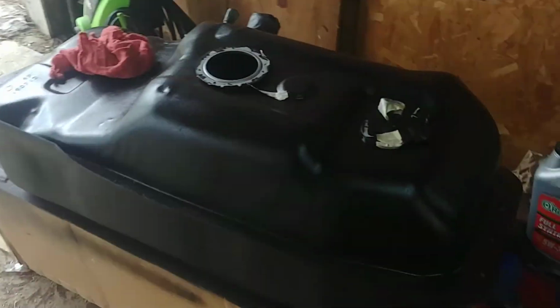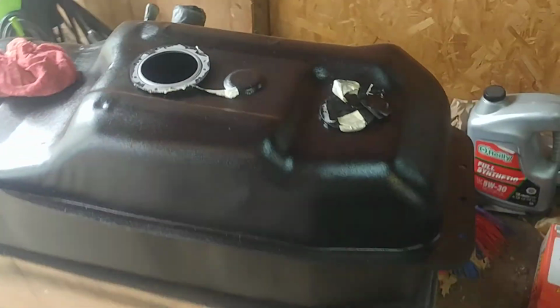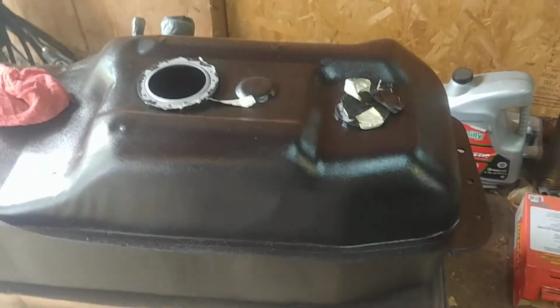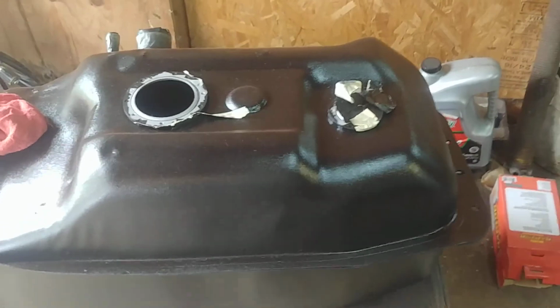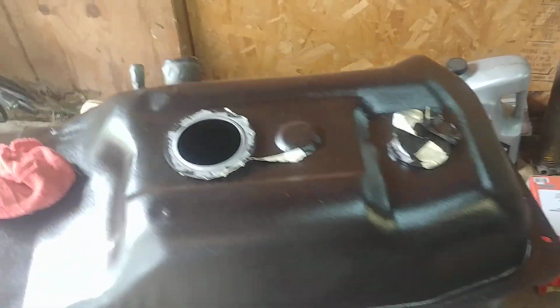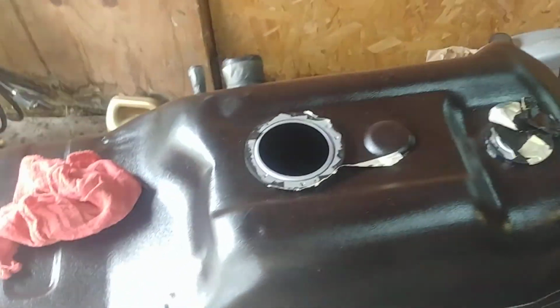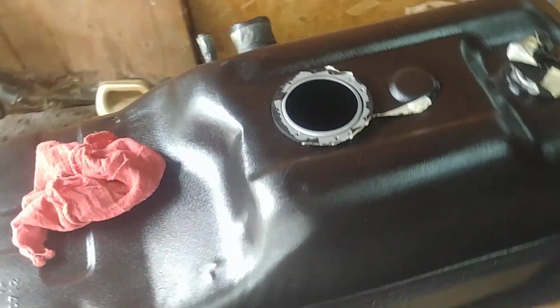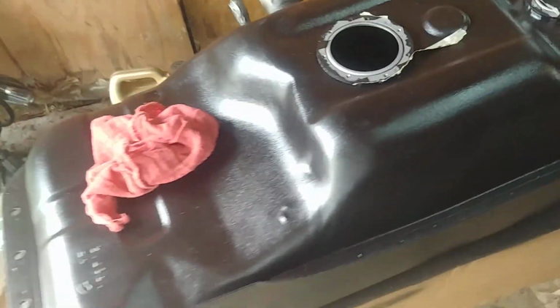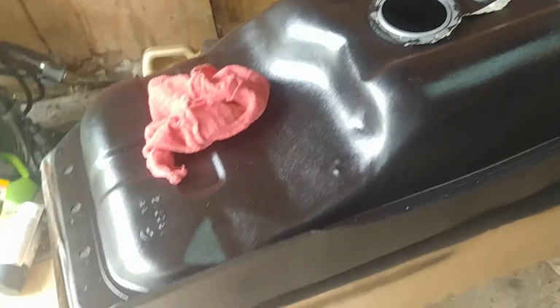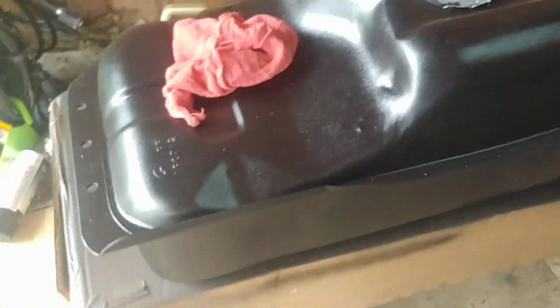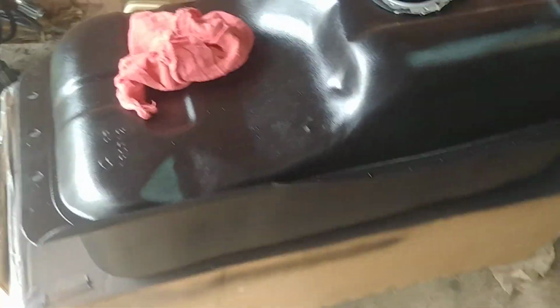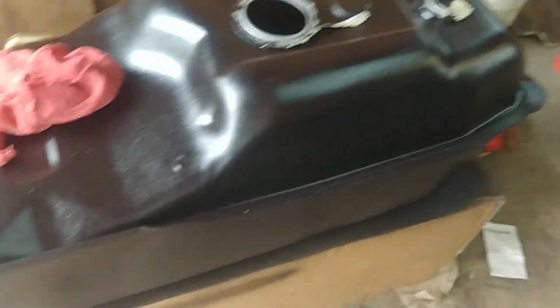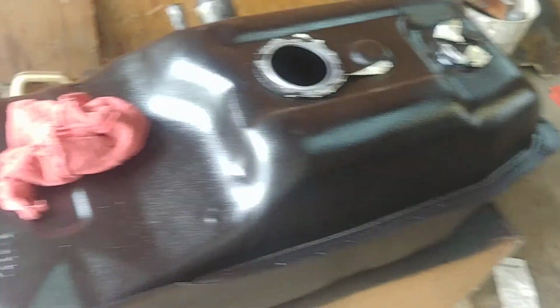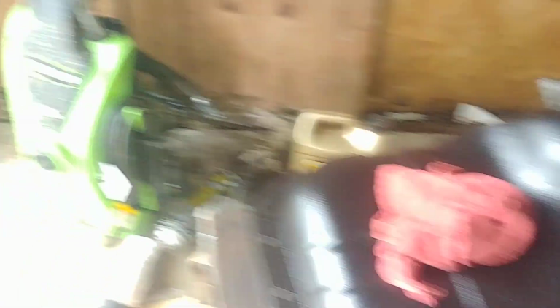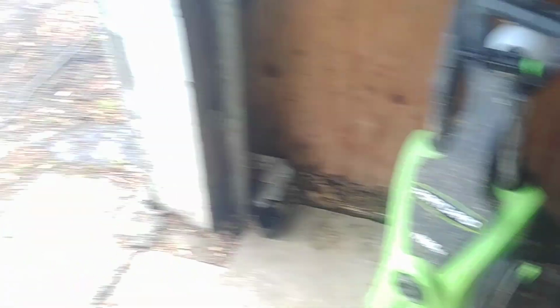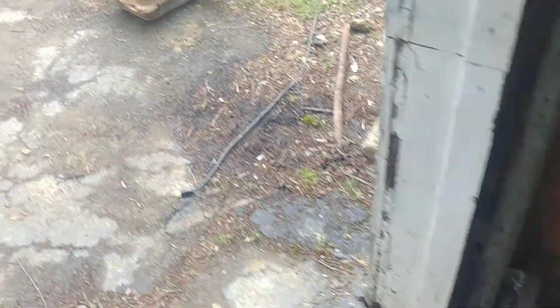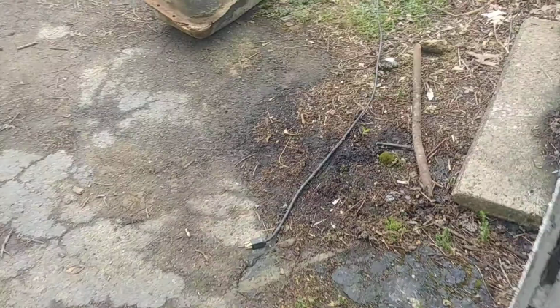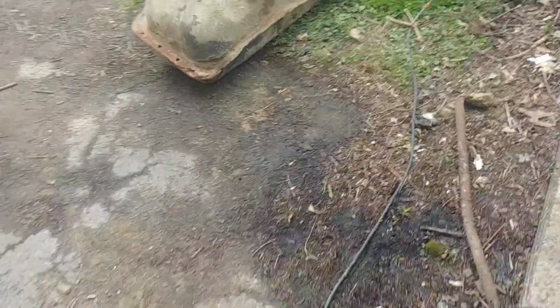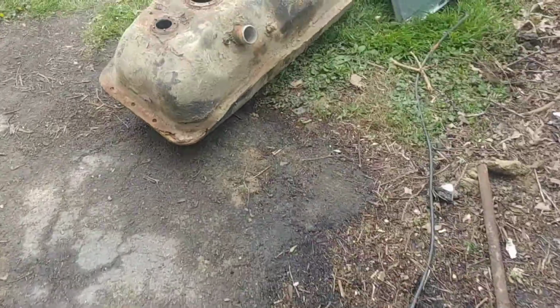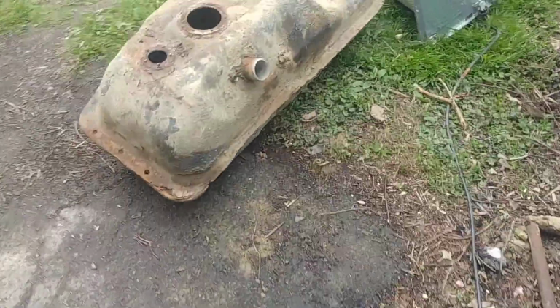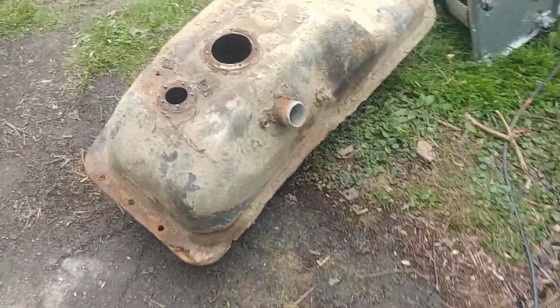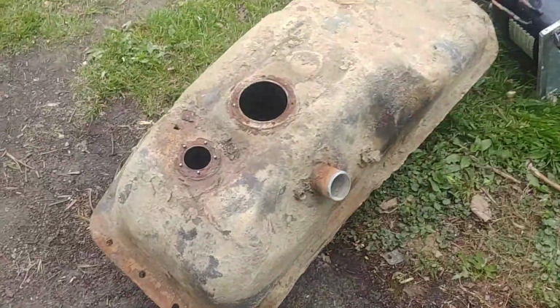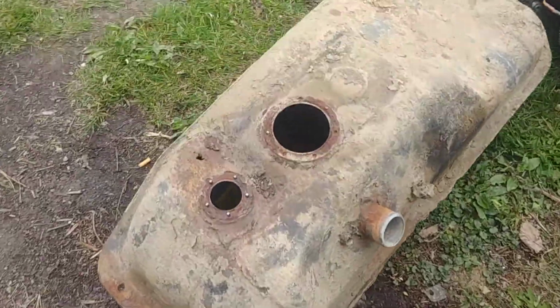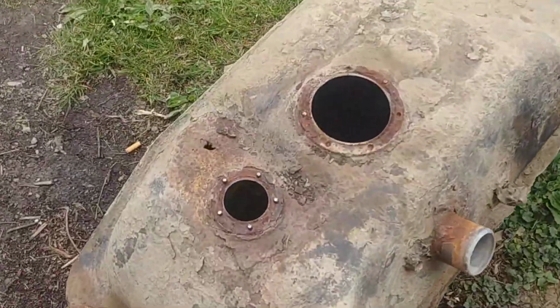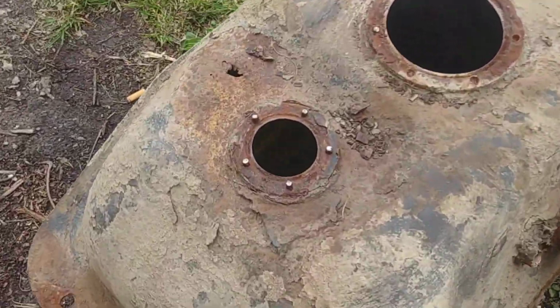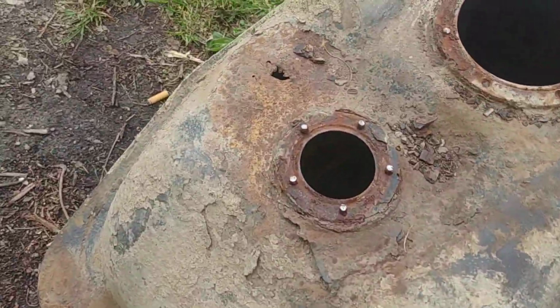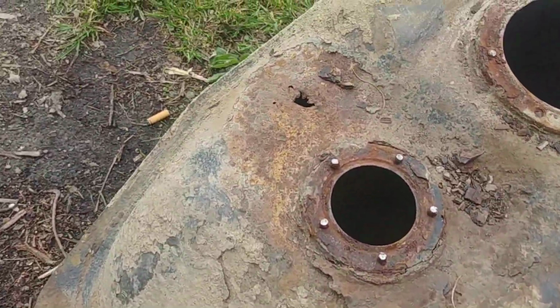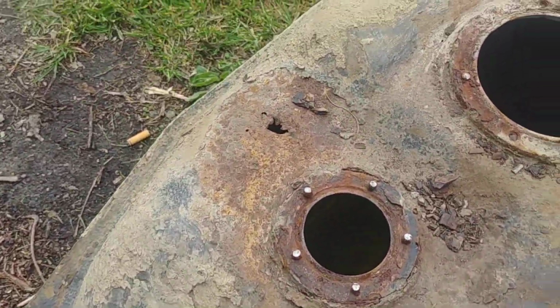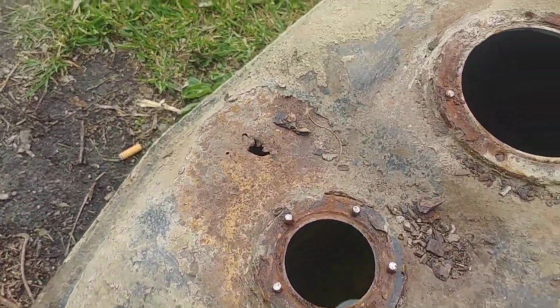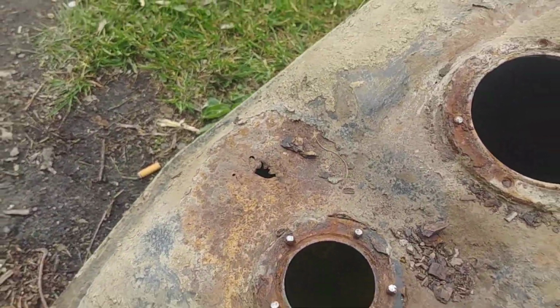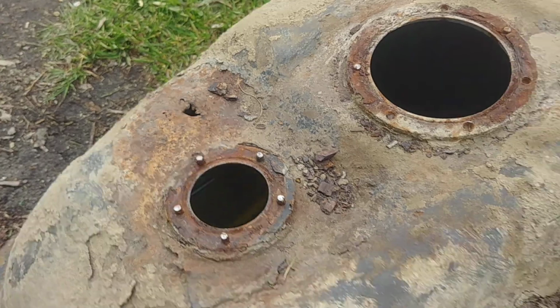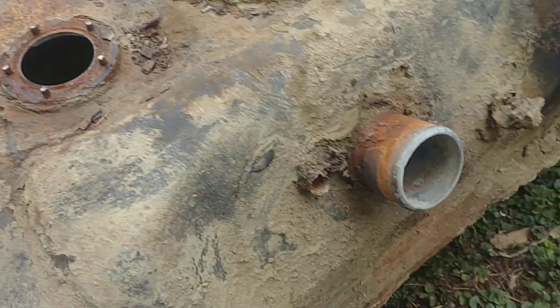We got the new tank. It's about 90% what the old tank looked like. There's the old tank. A couple little breather holes there.